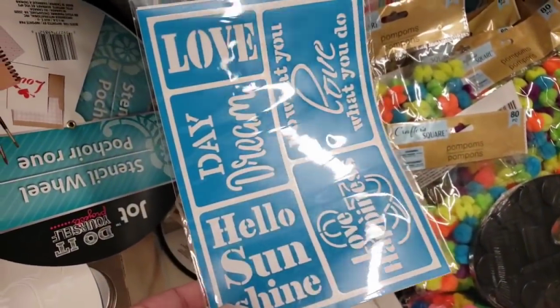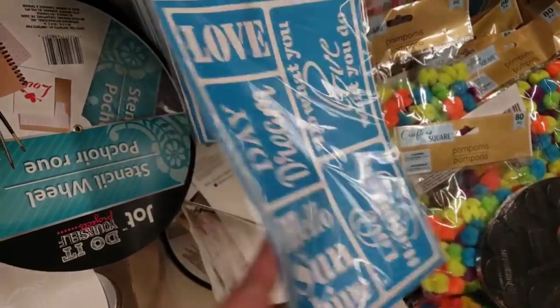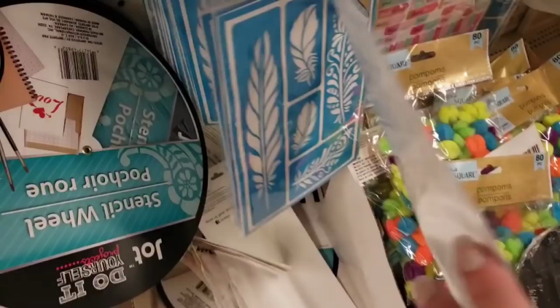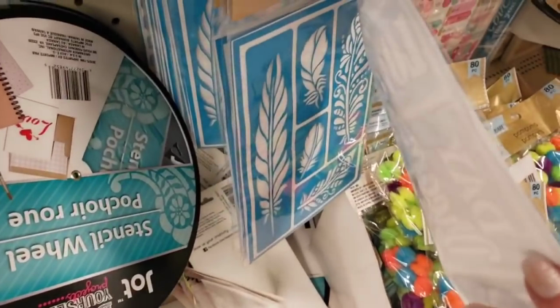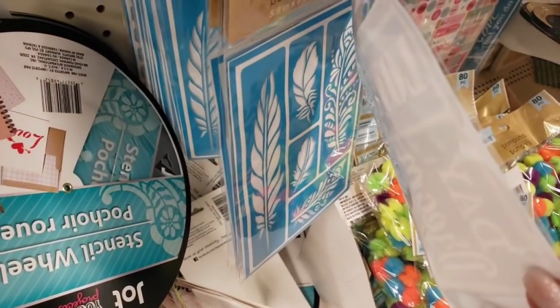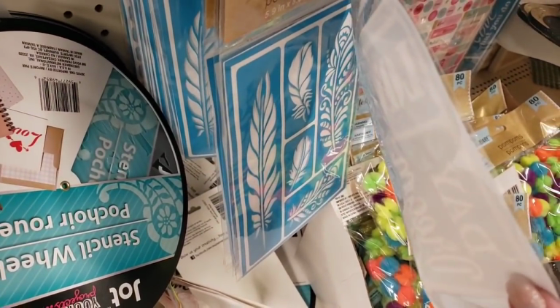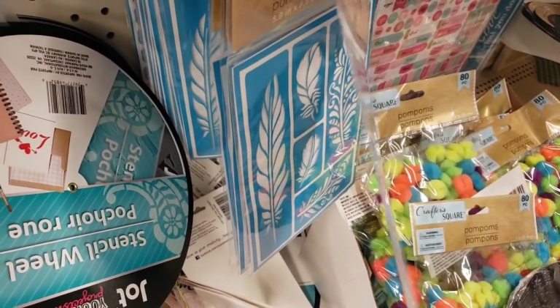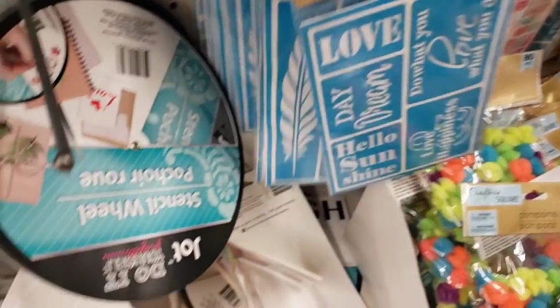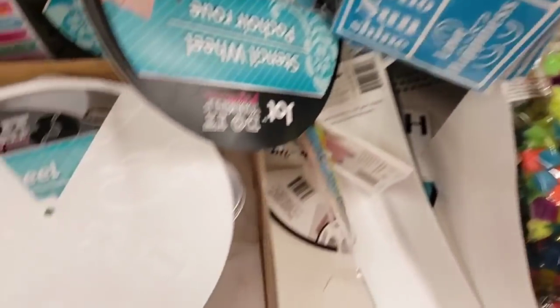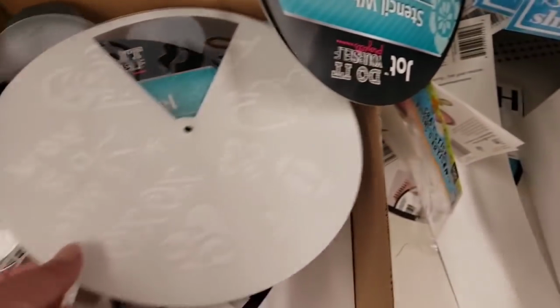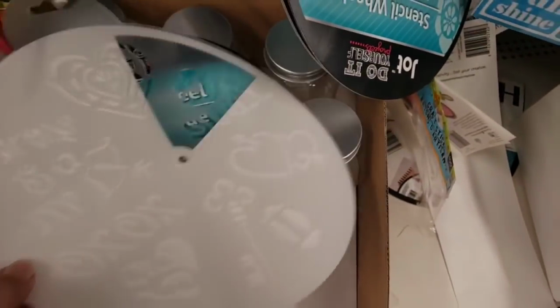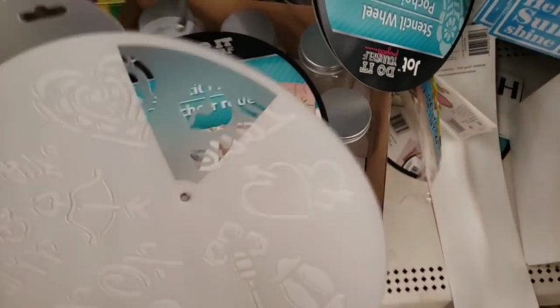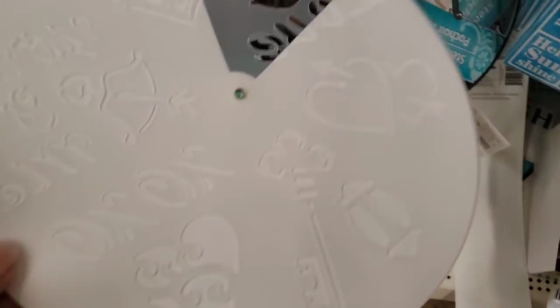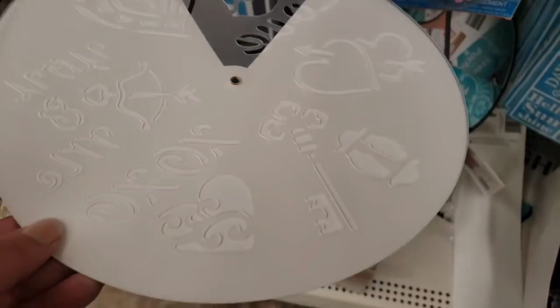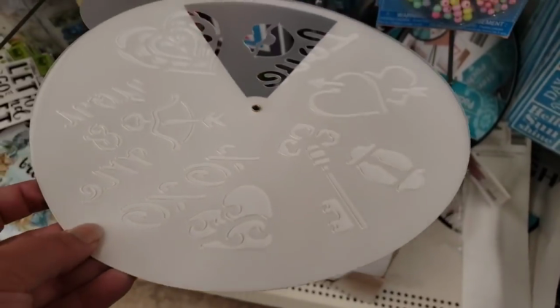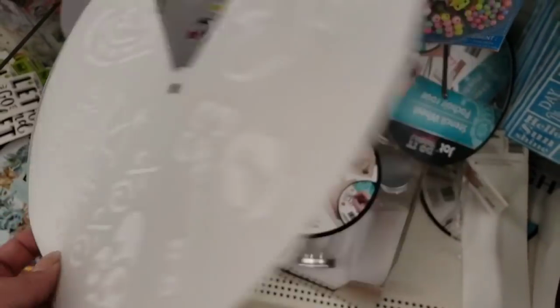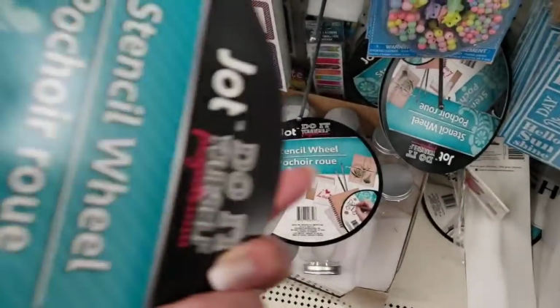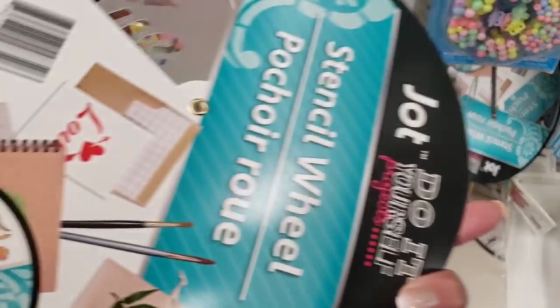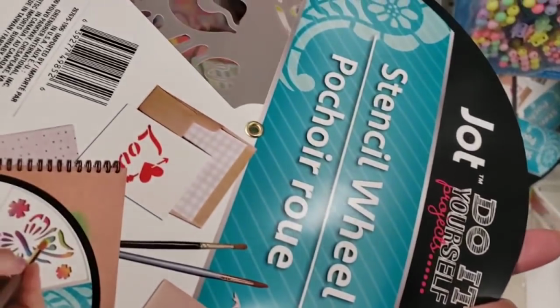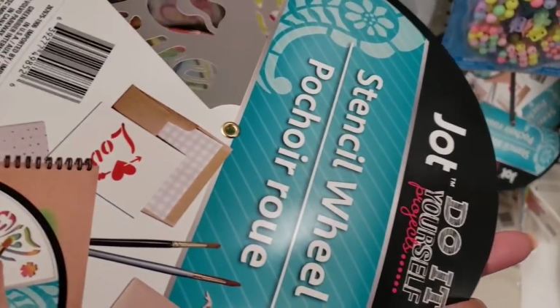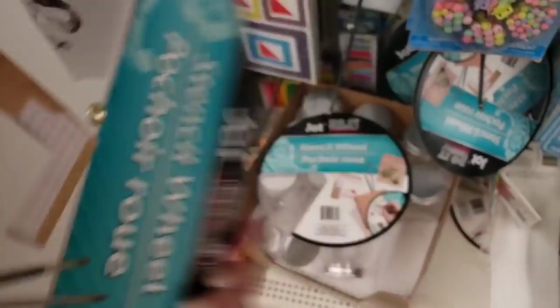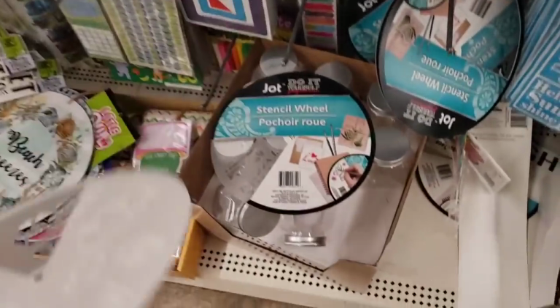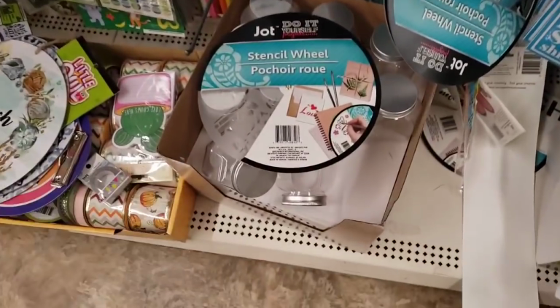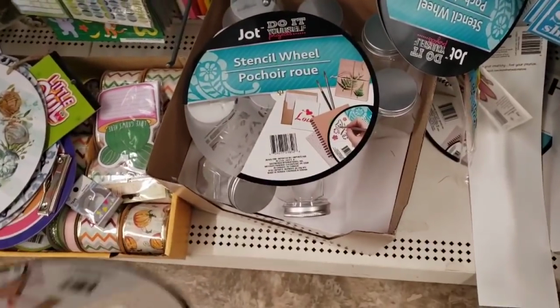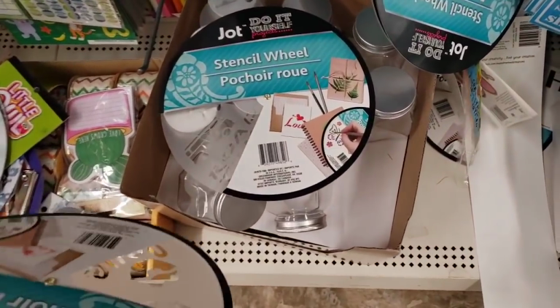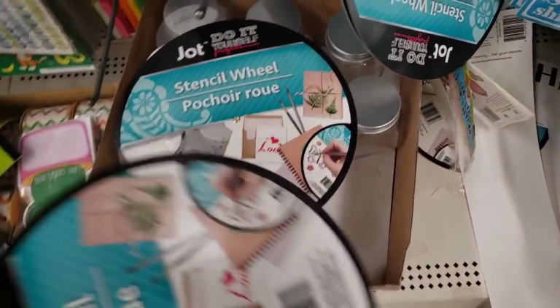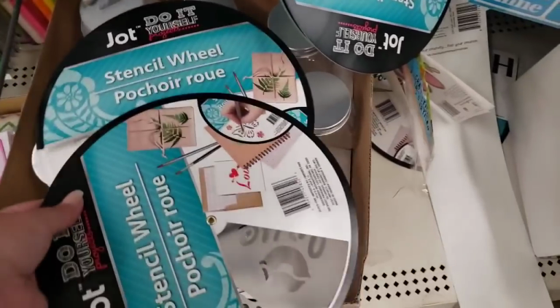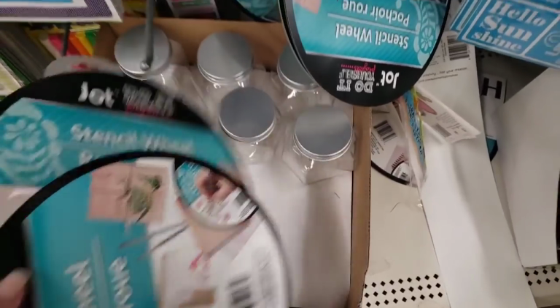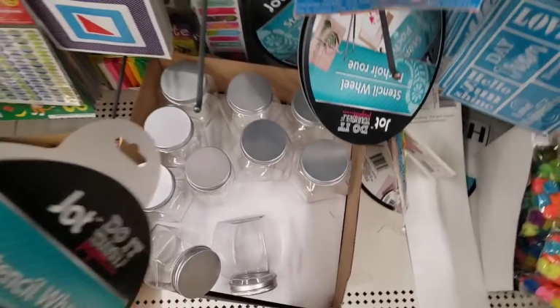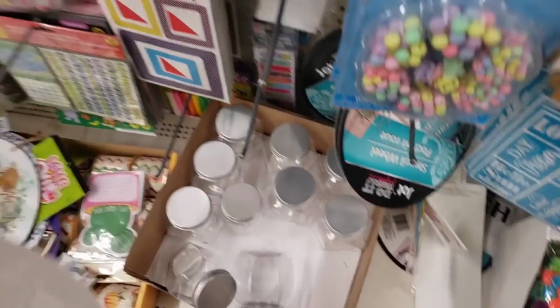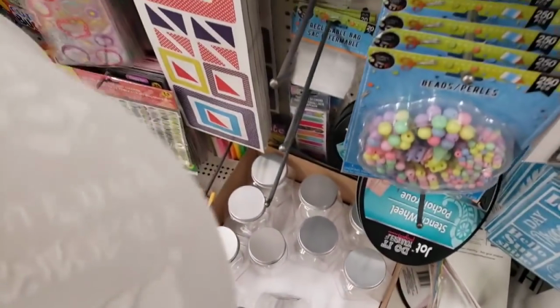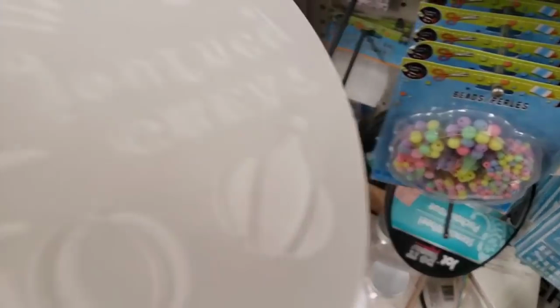How do their stencils work? Are they good? Do they move around? Probably if you tape them down they're fine. And then we have these — we haven't looked at these in a while. Different design here.